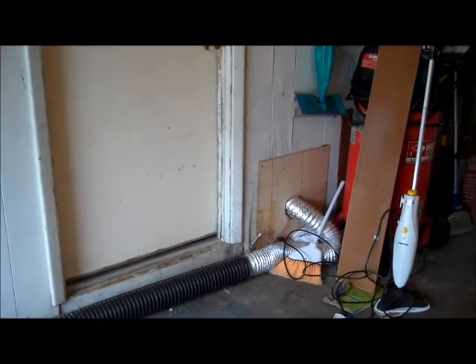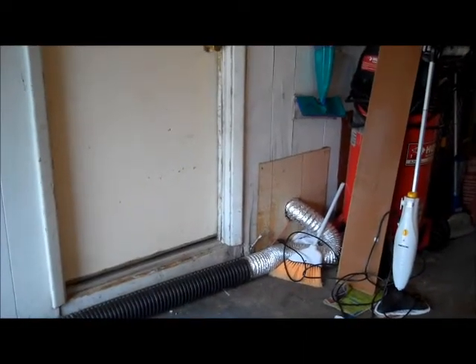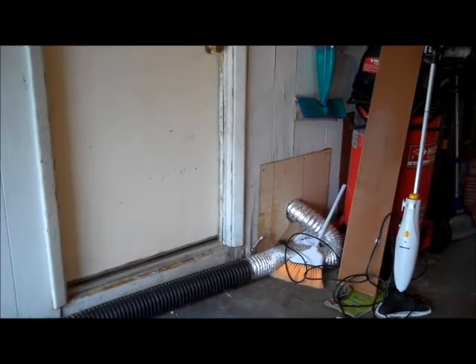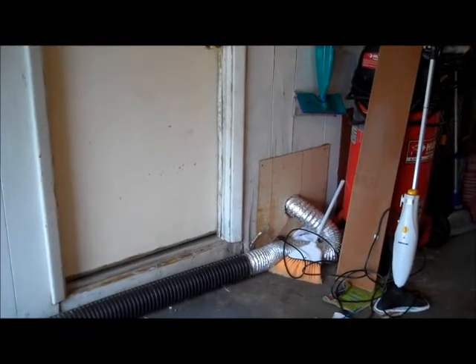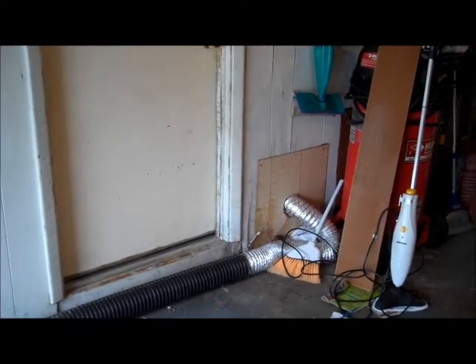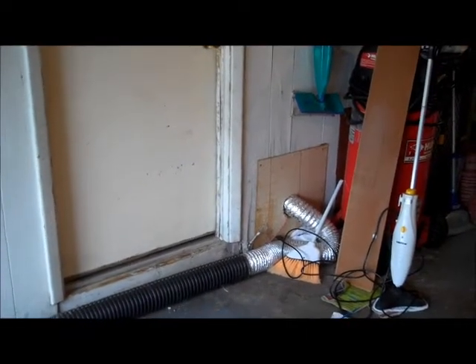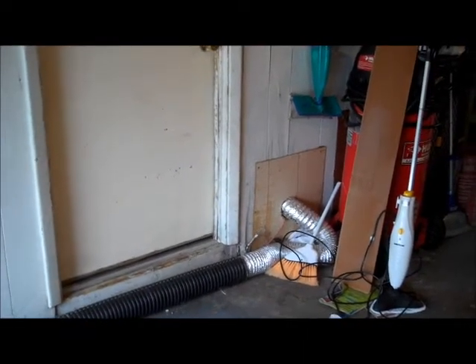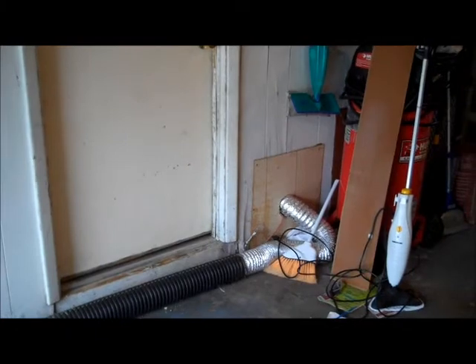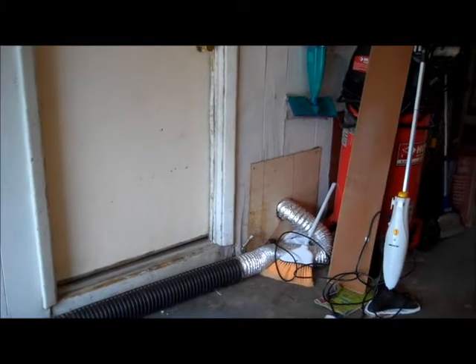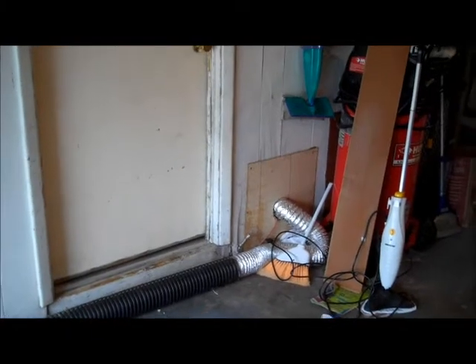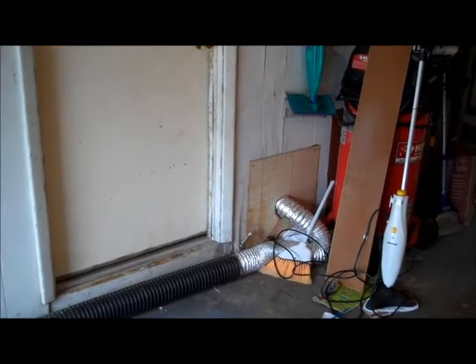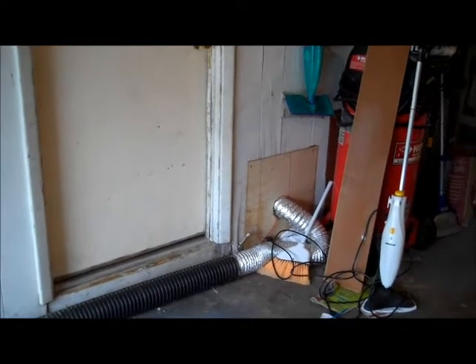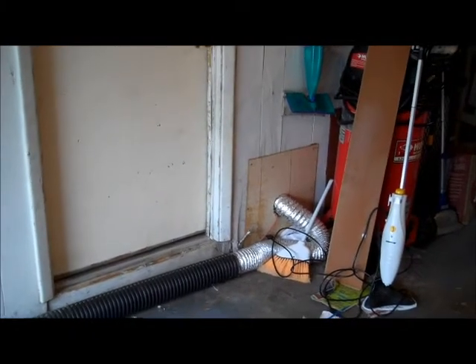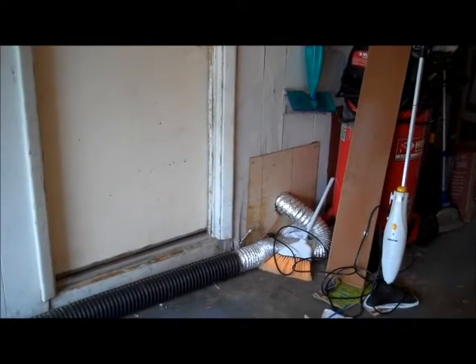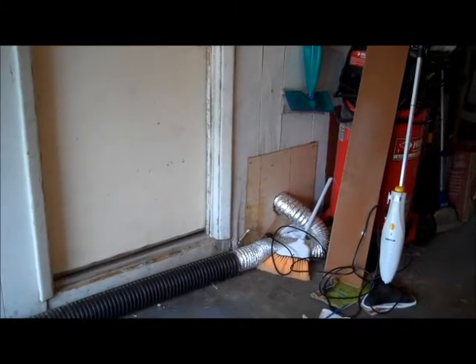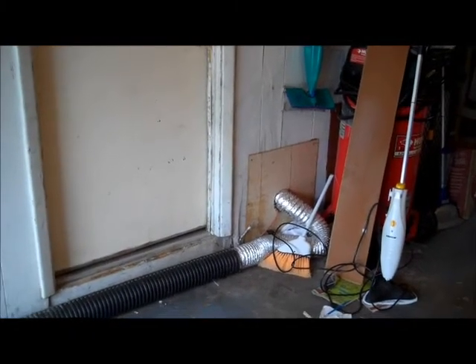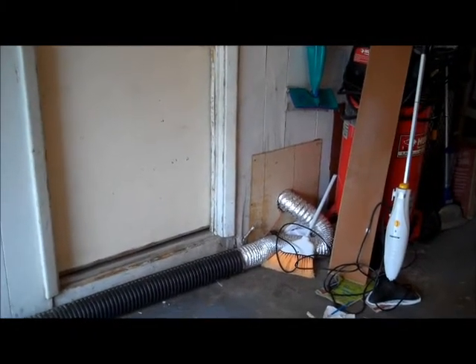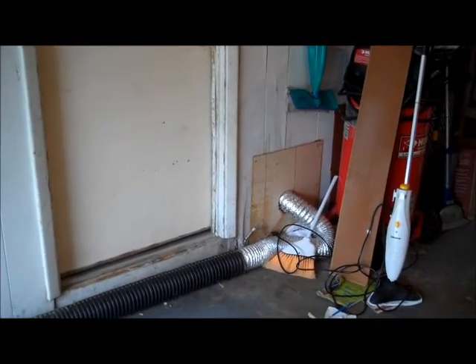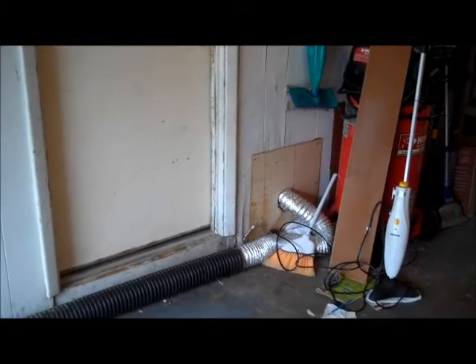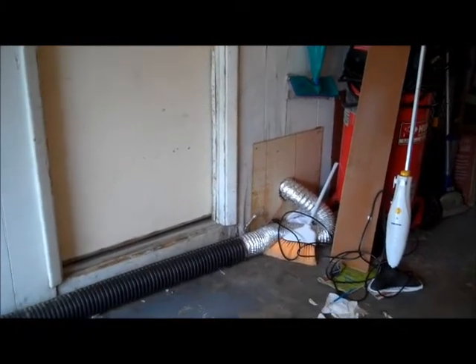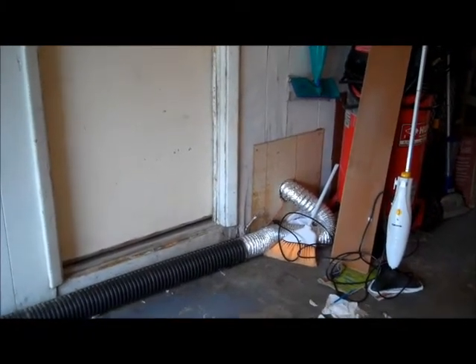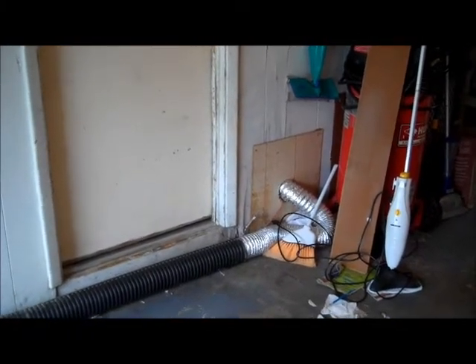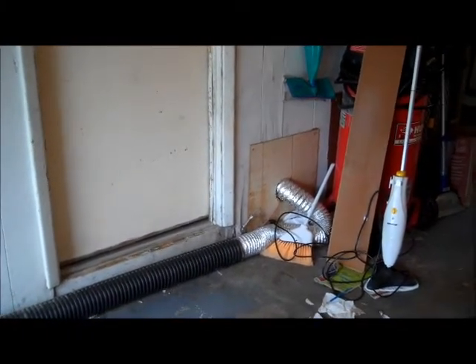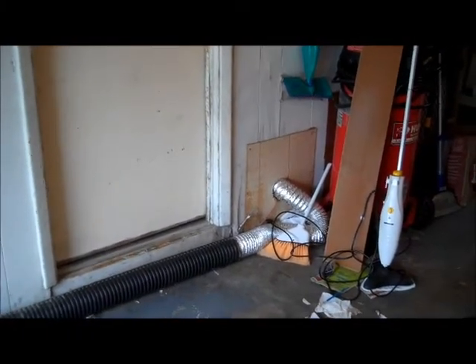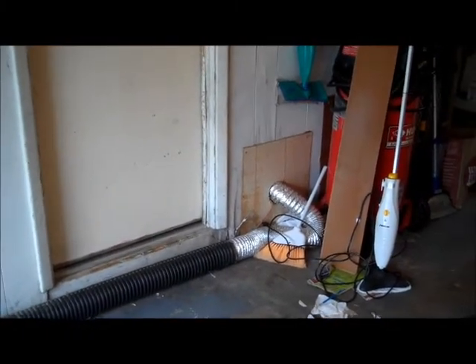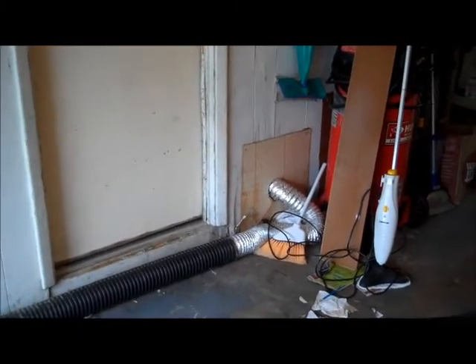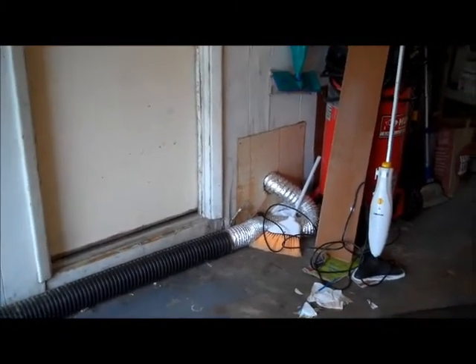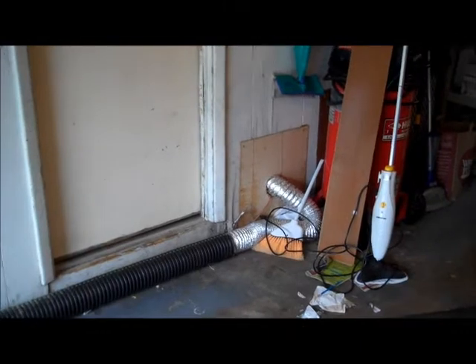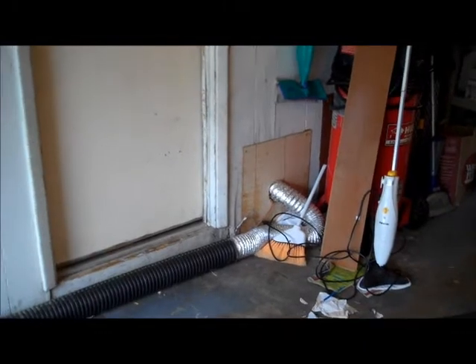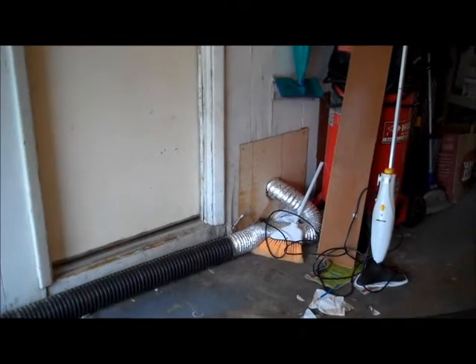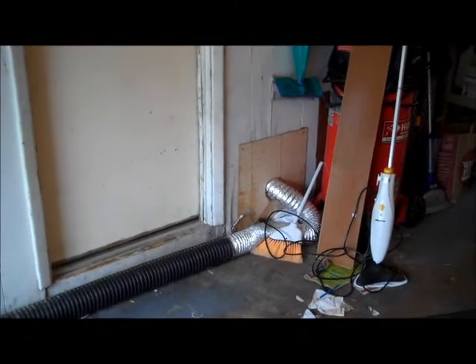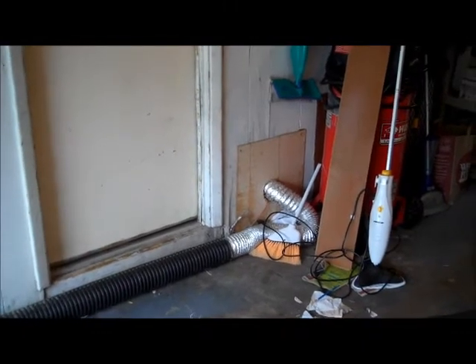Hello there, it's Brian Murphy bringing you another inspection moment through the eyes of the inspector. Today I'm in a property in Grand Prairie, Texas.